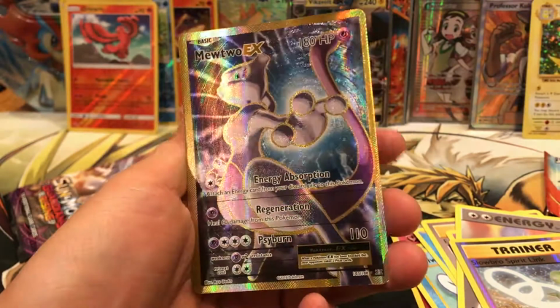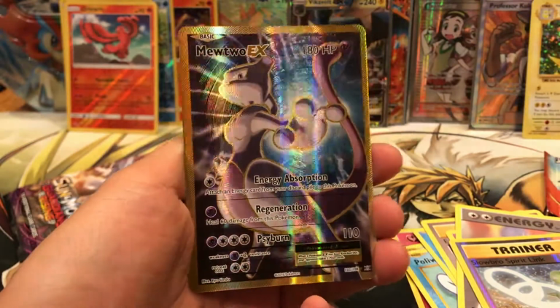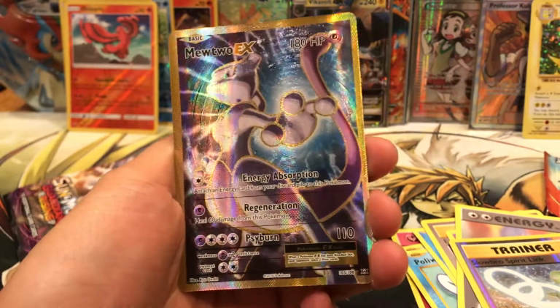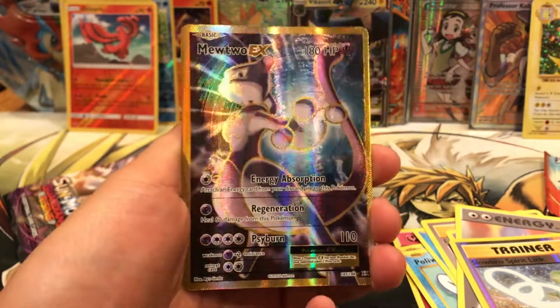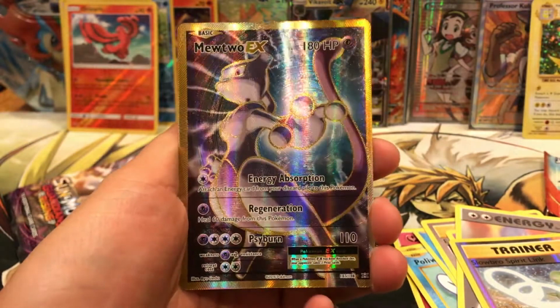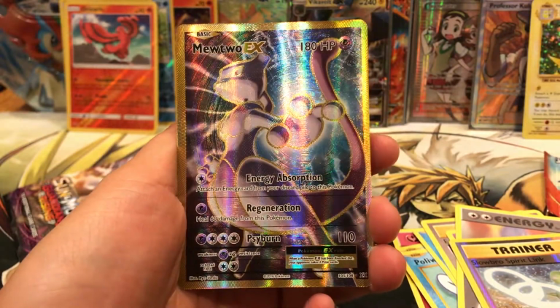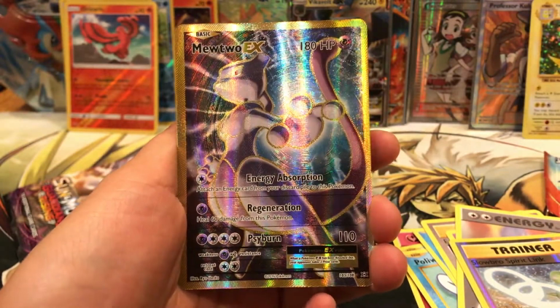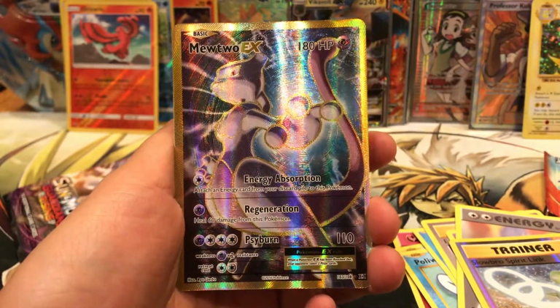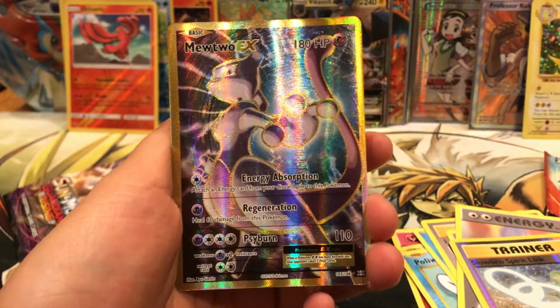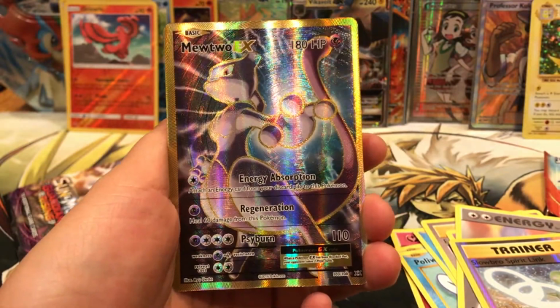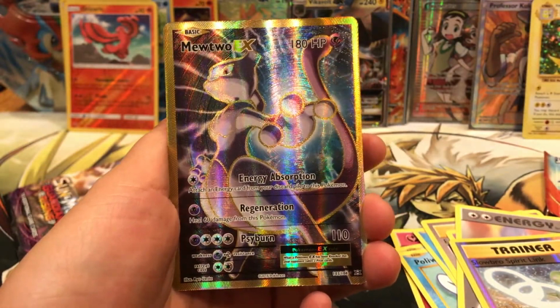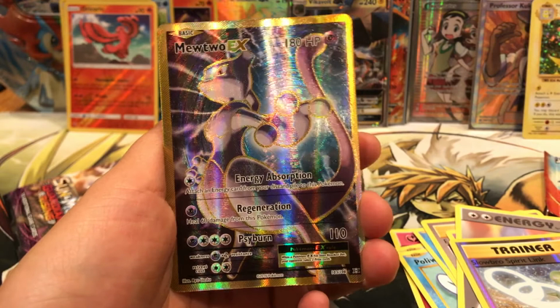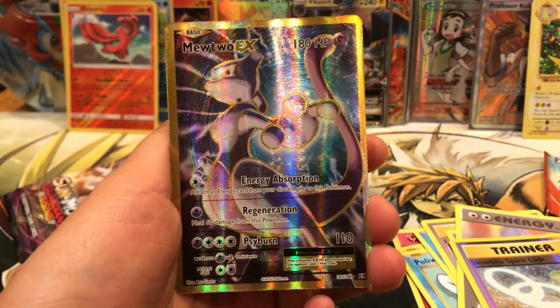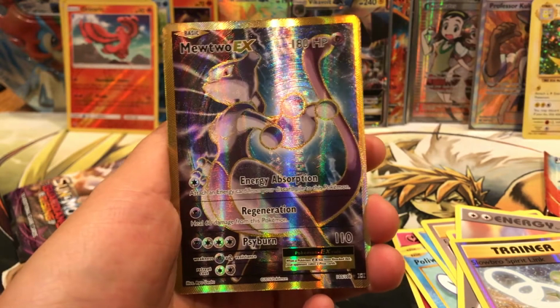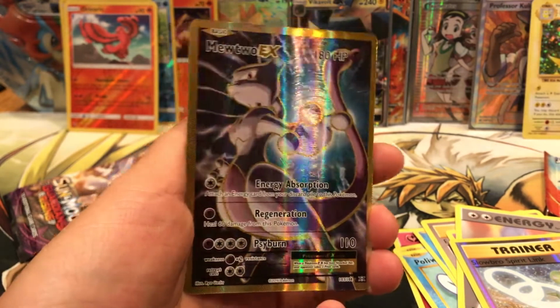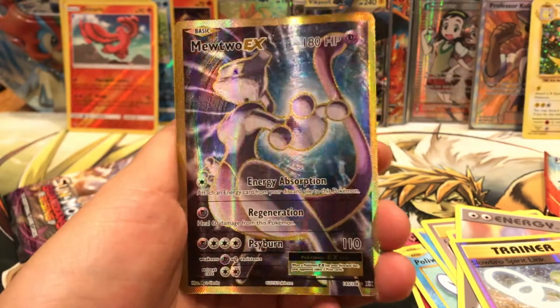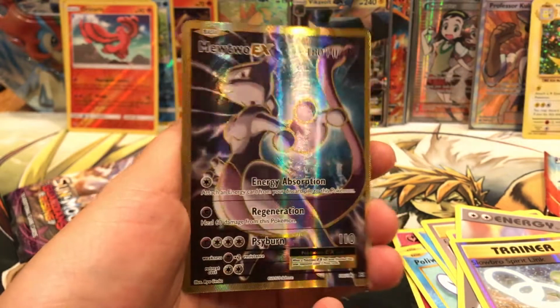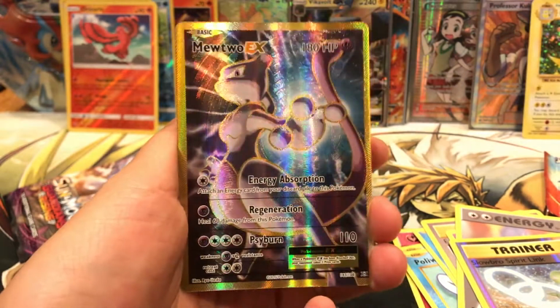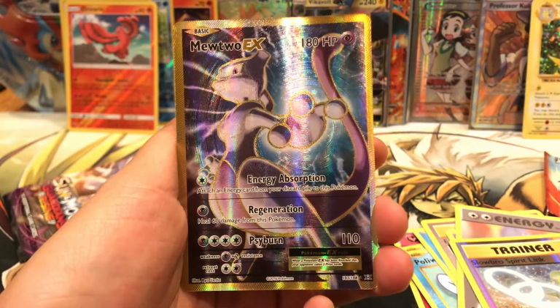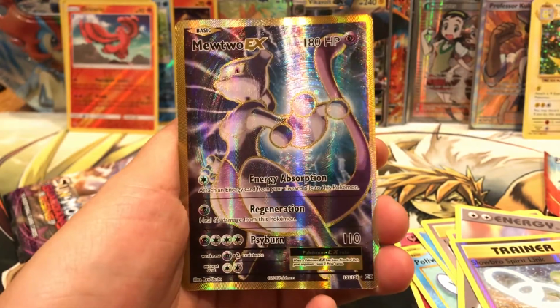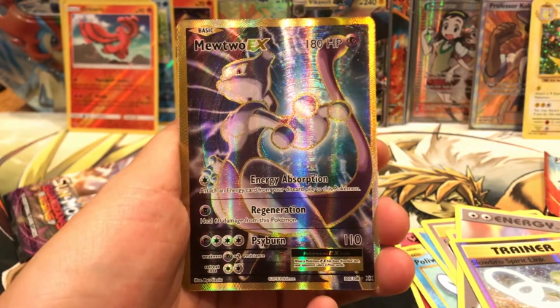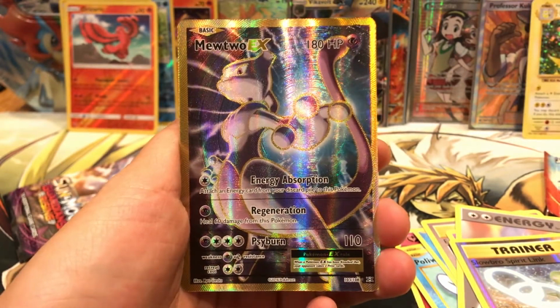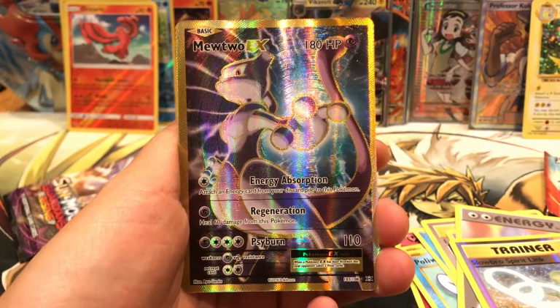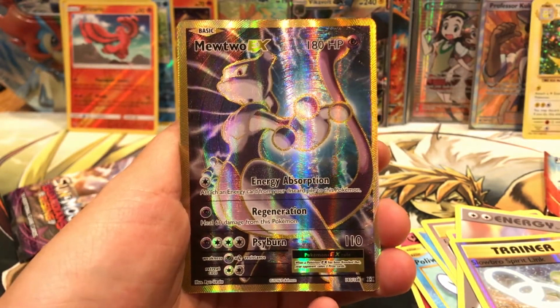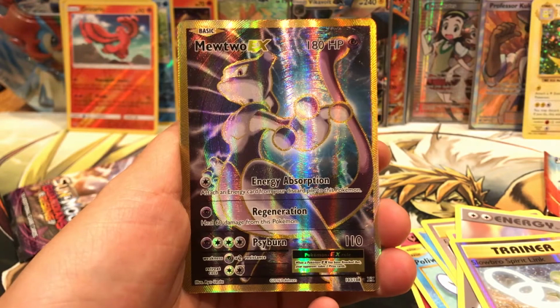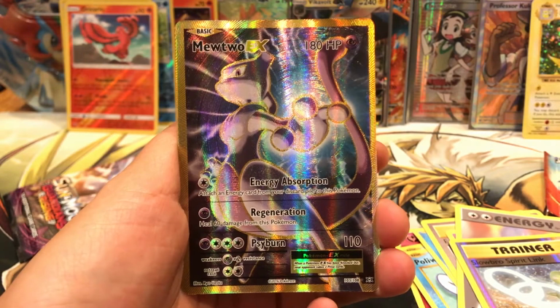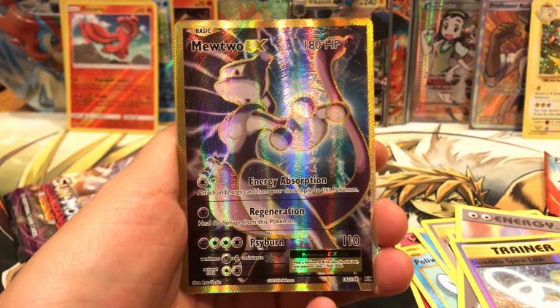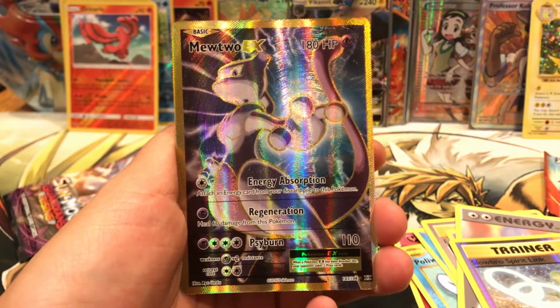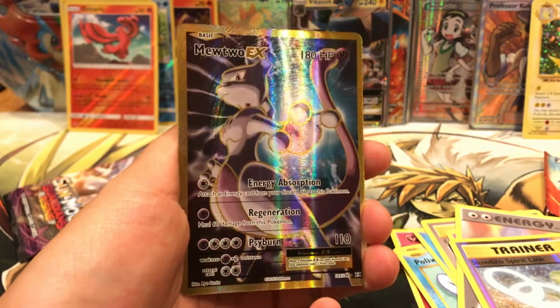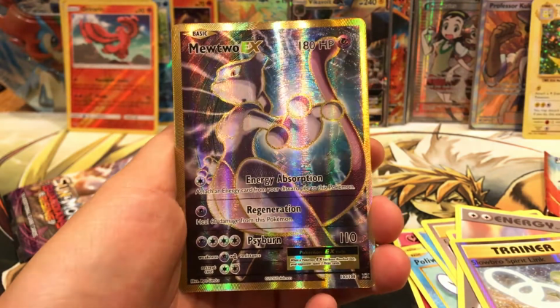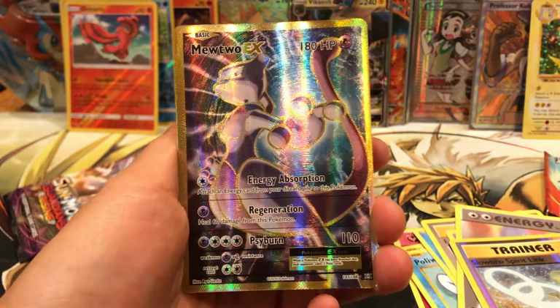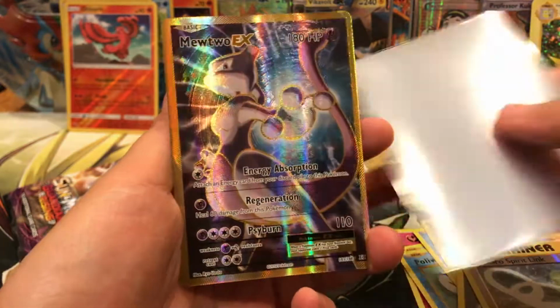A Mewtwo EX Full Art! These mystery value boxes - Gold Star CCG, Big N Crate, Big N Collectibles - these fun openings, they always have tons of Full Arts. You guys have to pick yourselves up one.